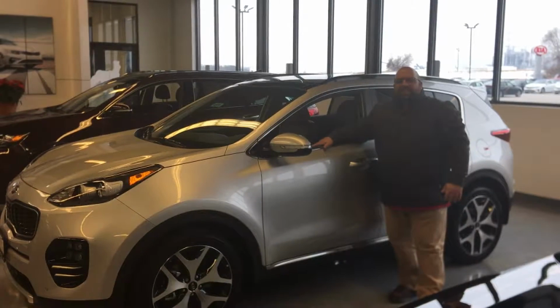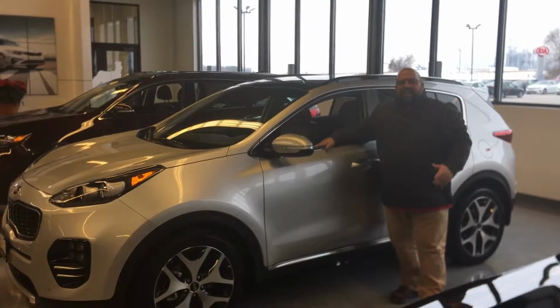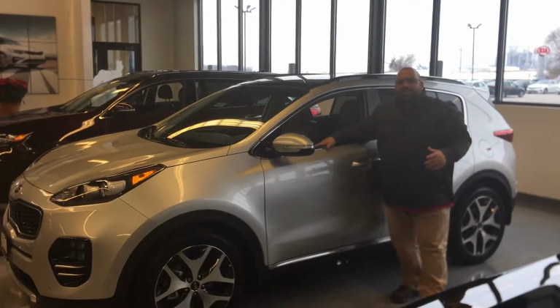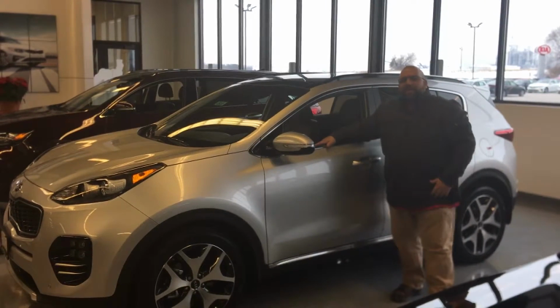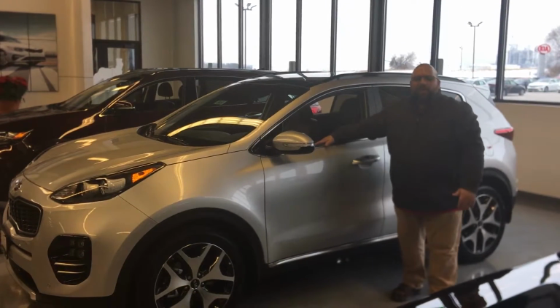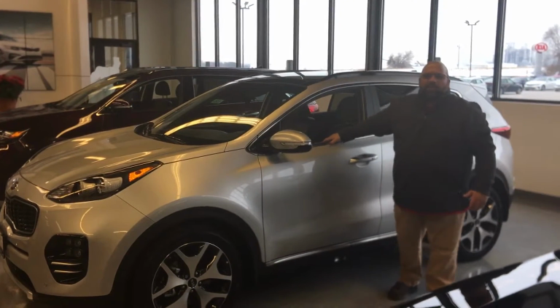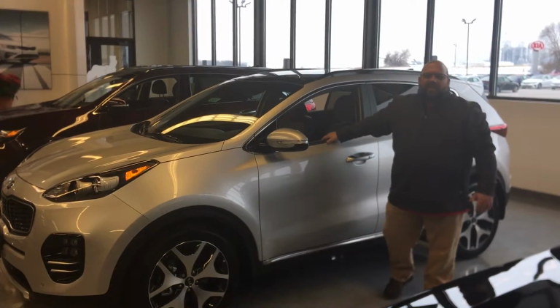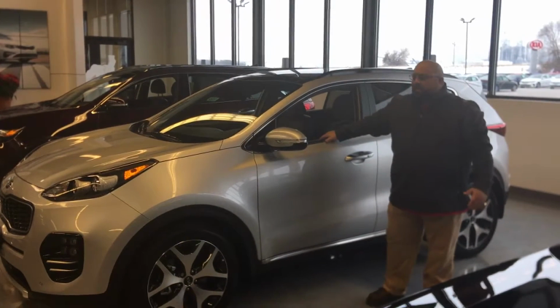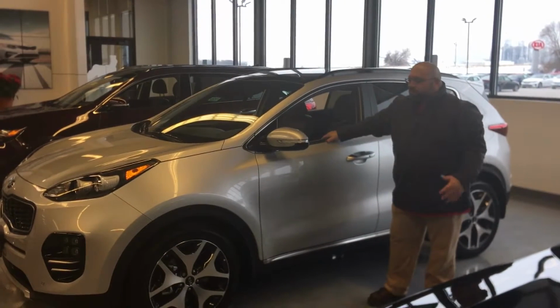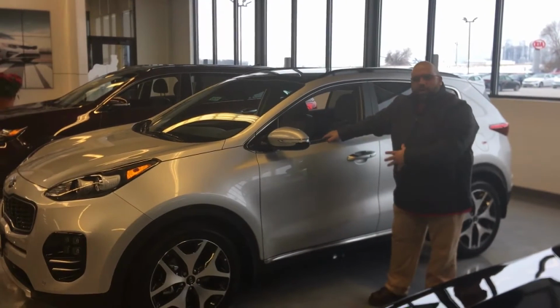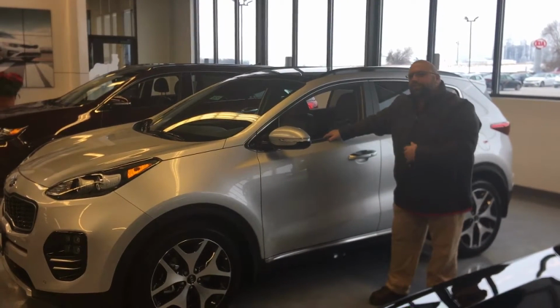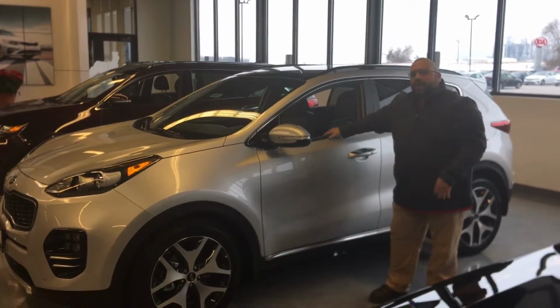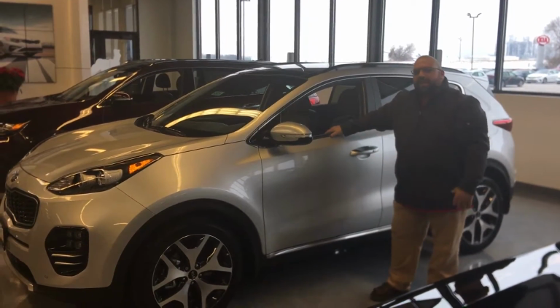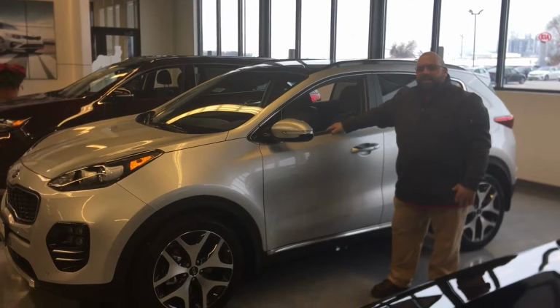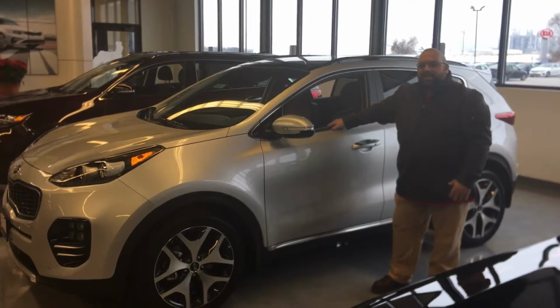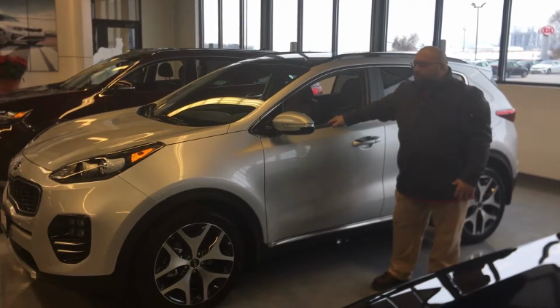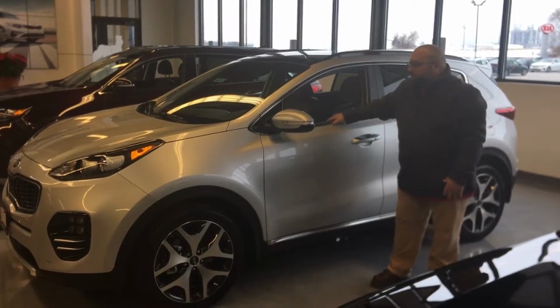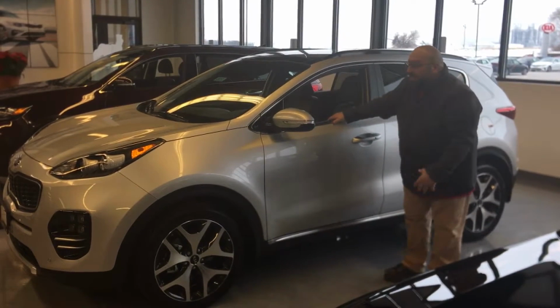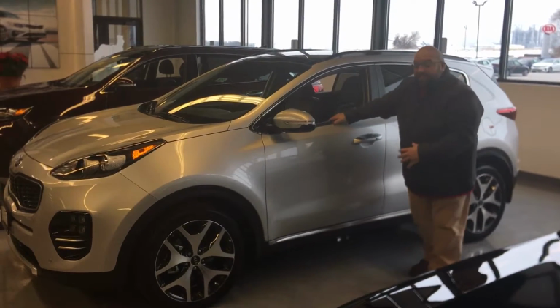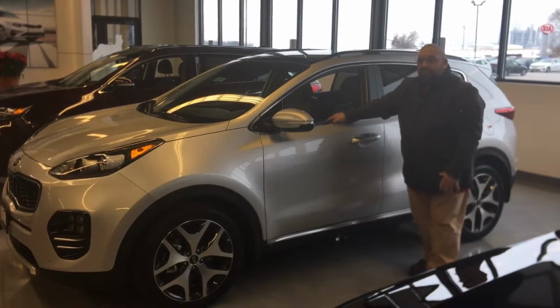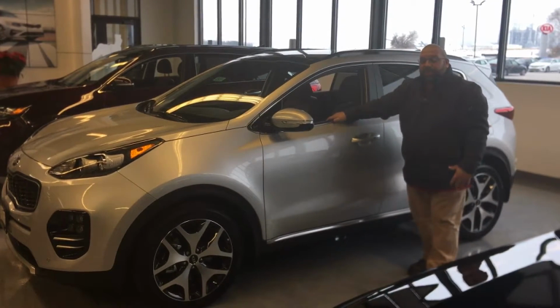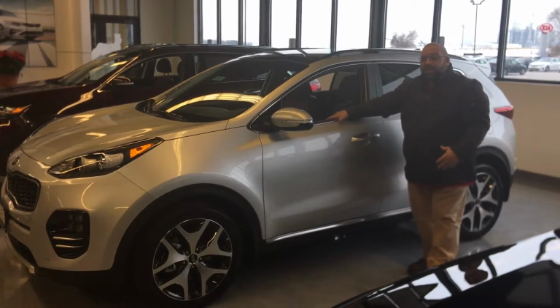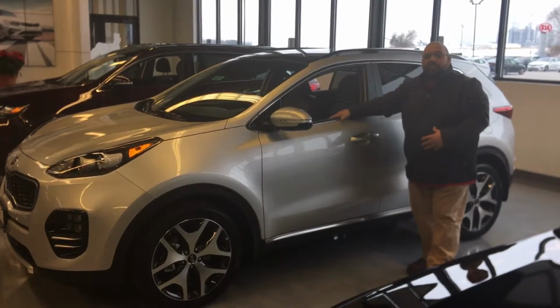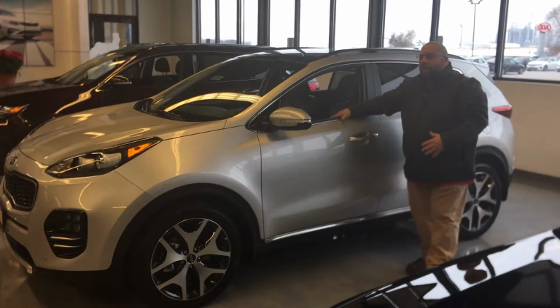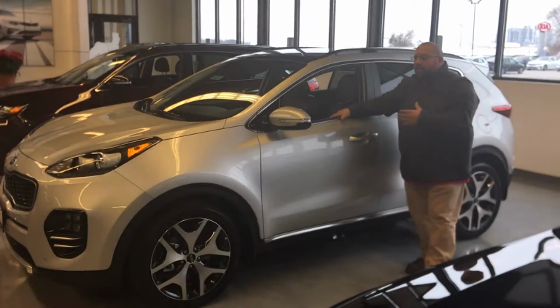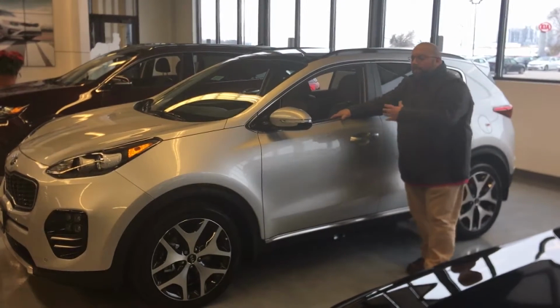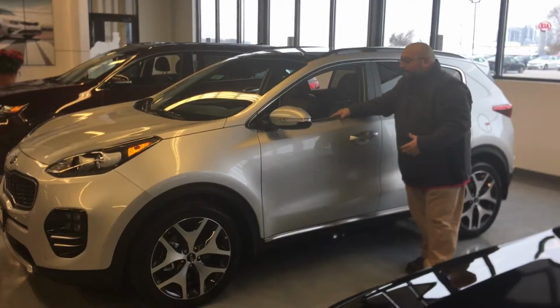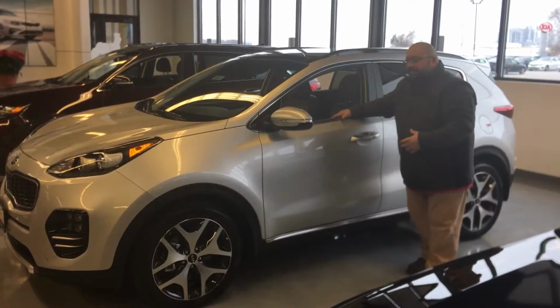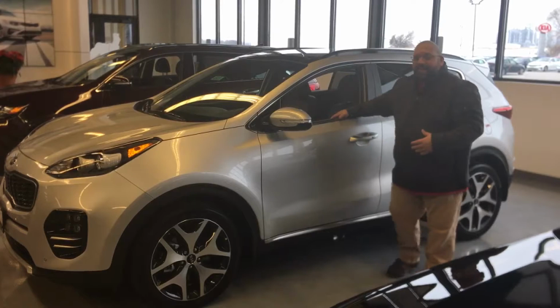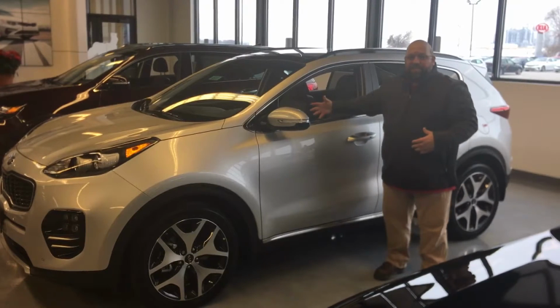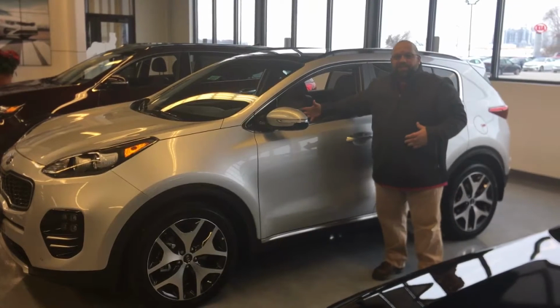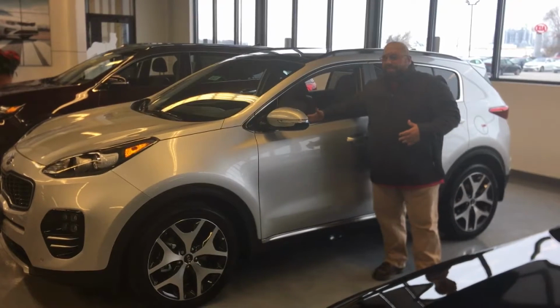Hi guys, Chuck again at Federico Kia. I just wanted to show you this 2019 Kia Sportage. It has a lot of safety features like autonomous braking, blind spot assist, and lane change assist.